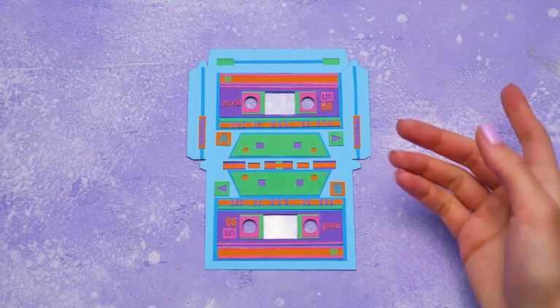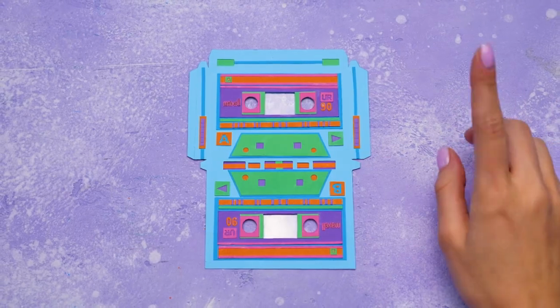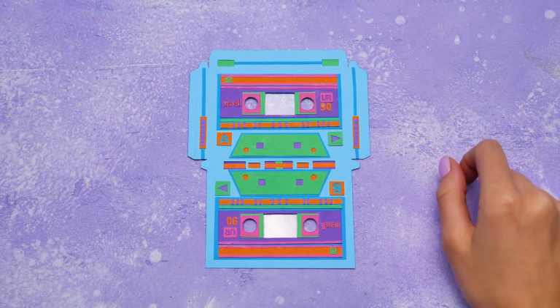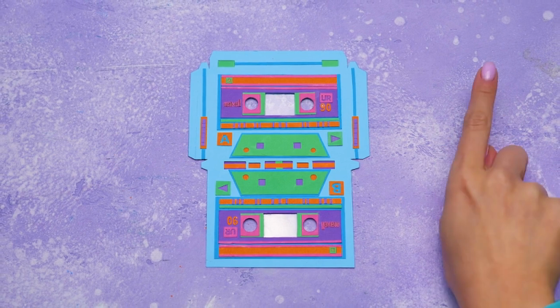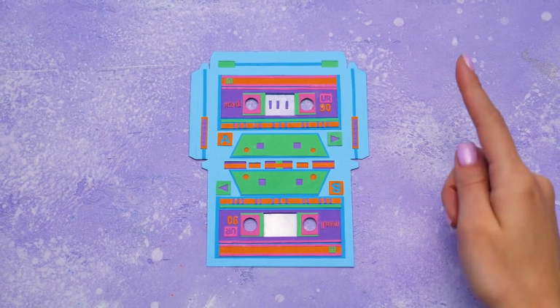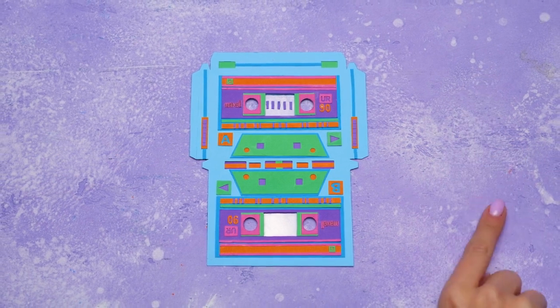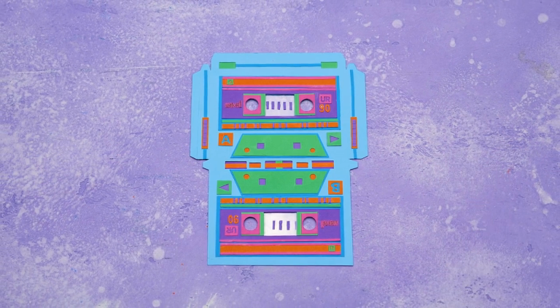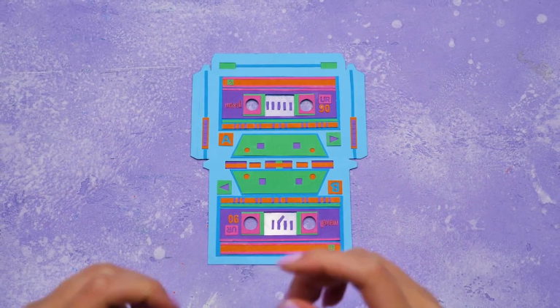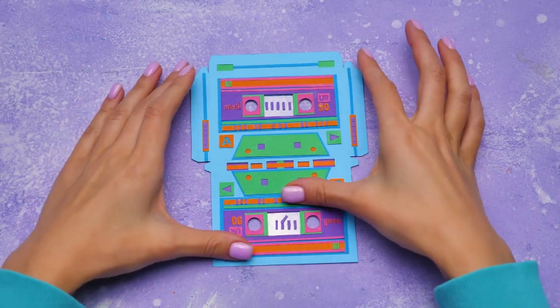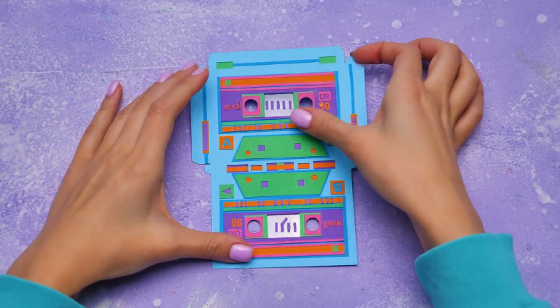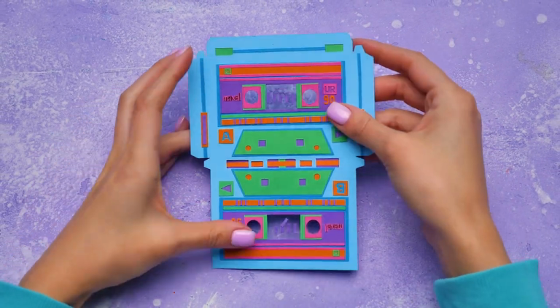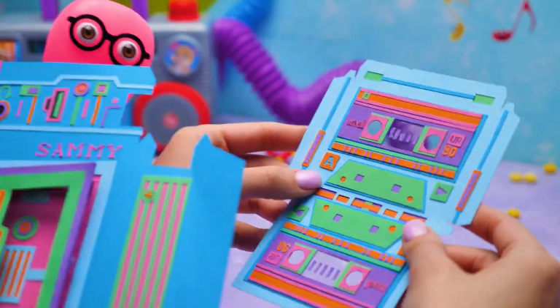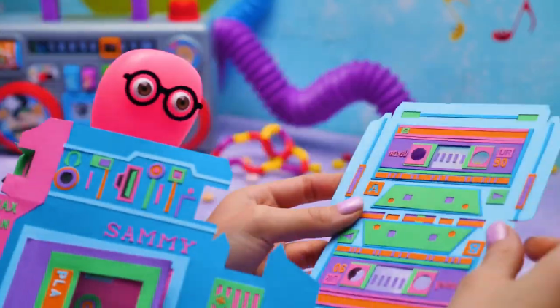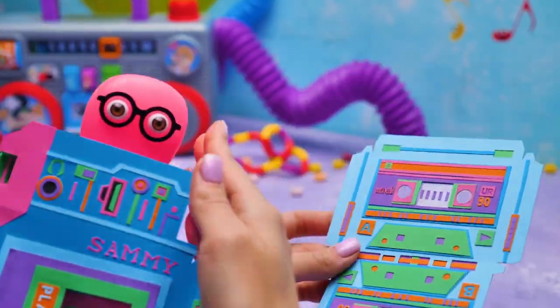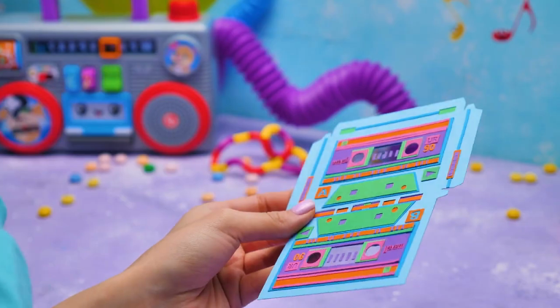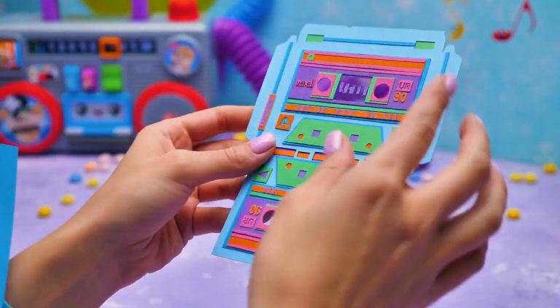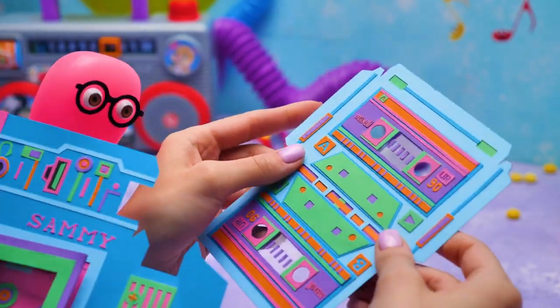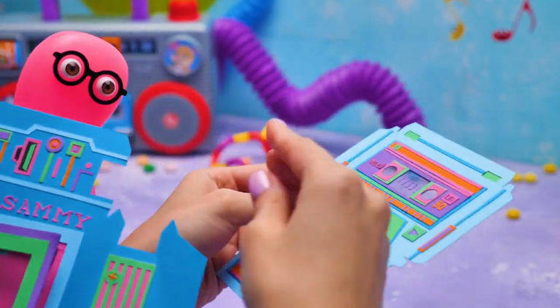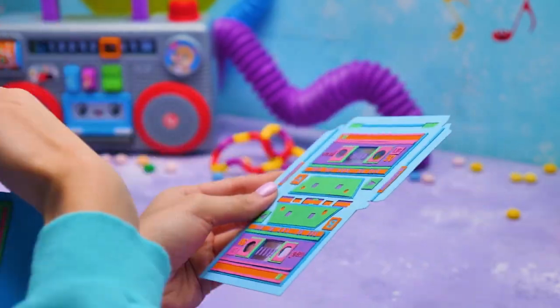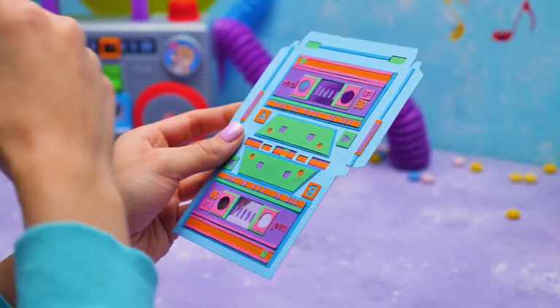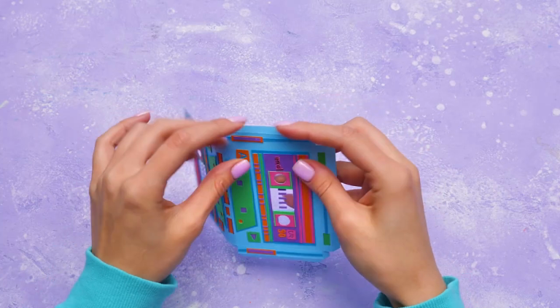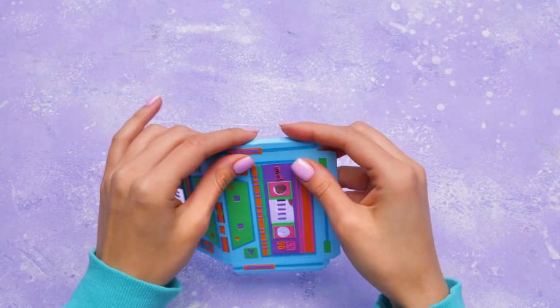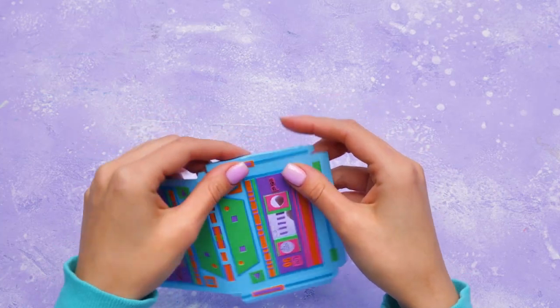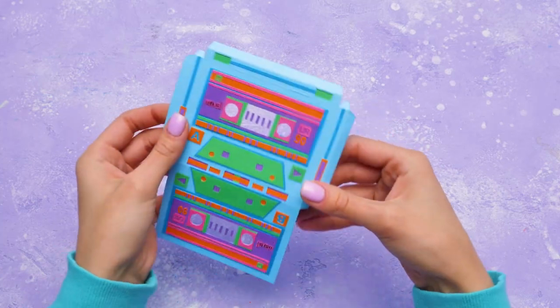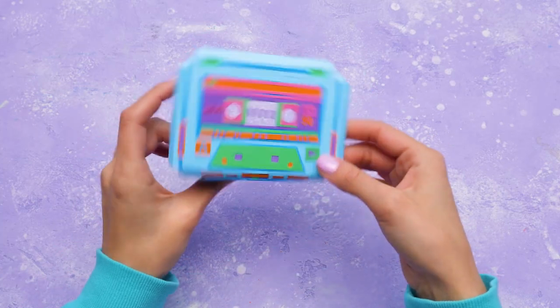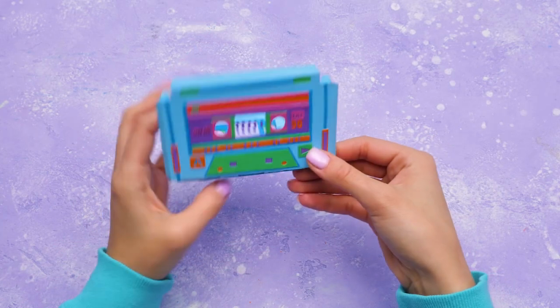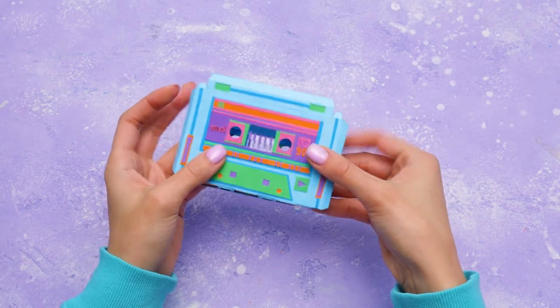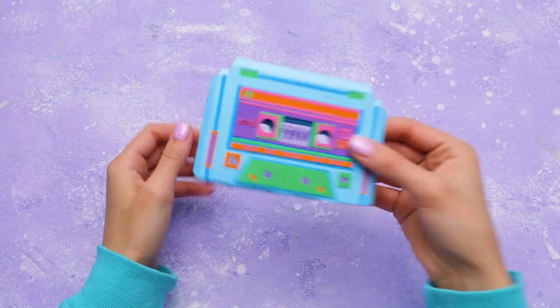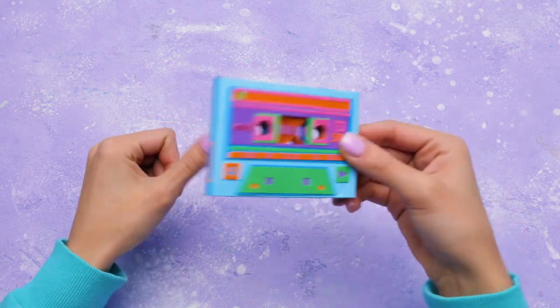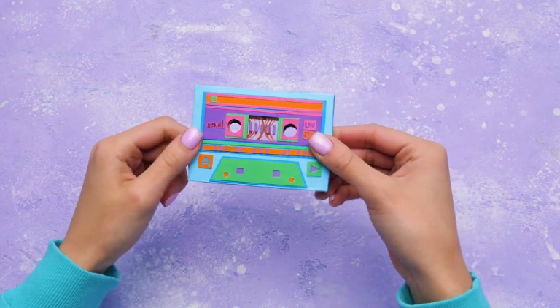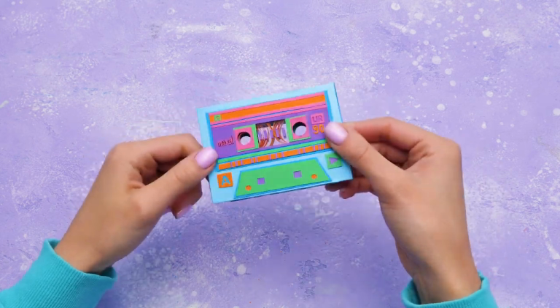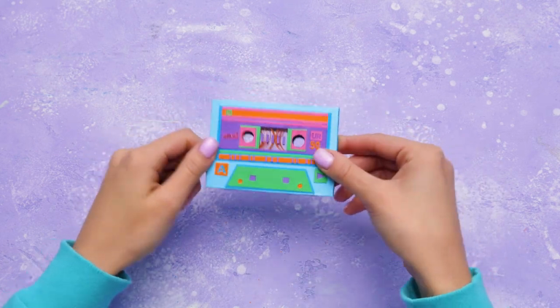Just a few finishing touches! And then we can insert the cassette to the player! Here it is! Bring it on! Wait, Sammy! We need to fold the cassette to fit it in! So pretty!